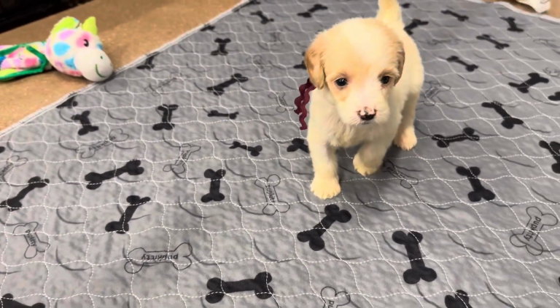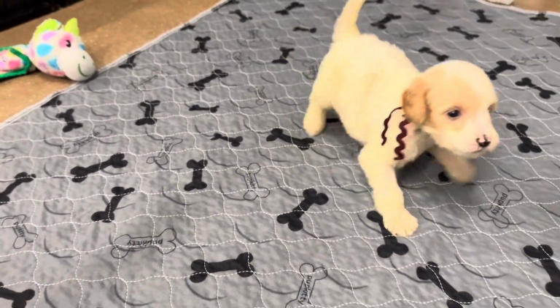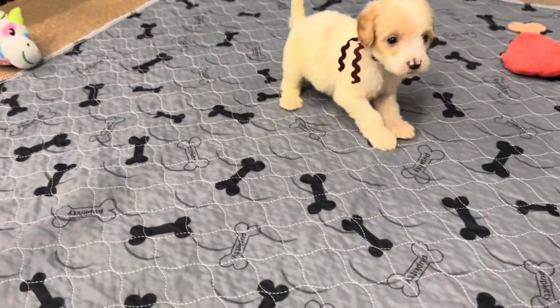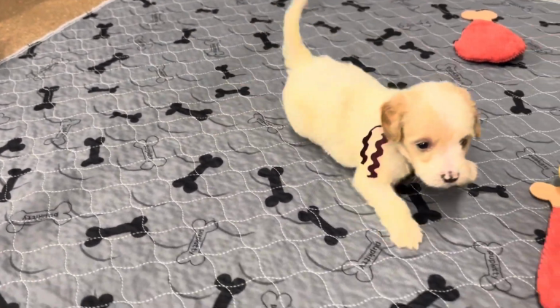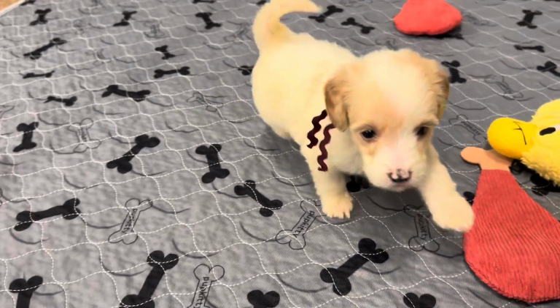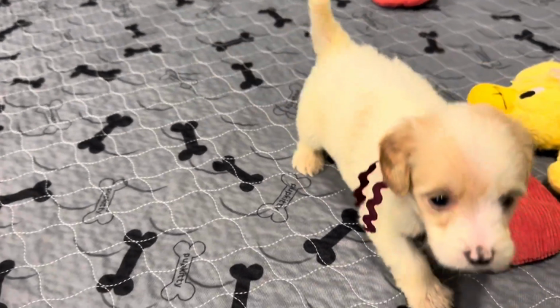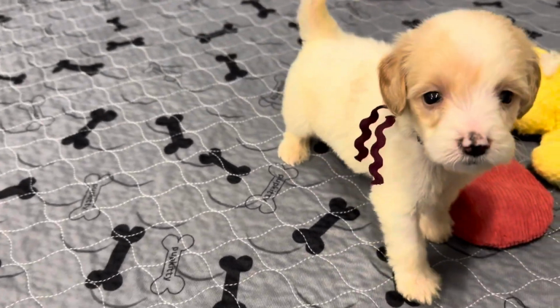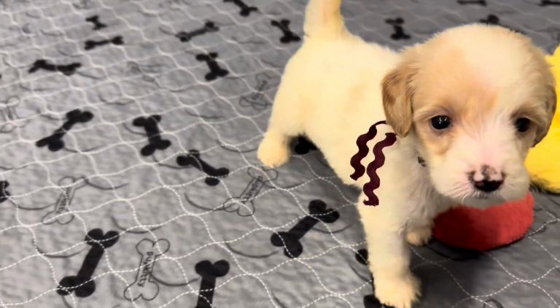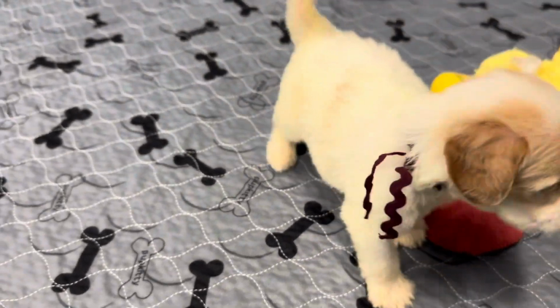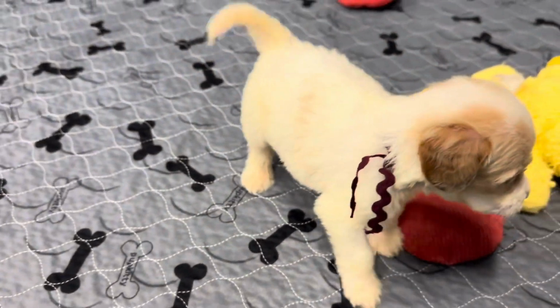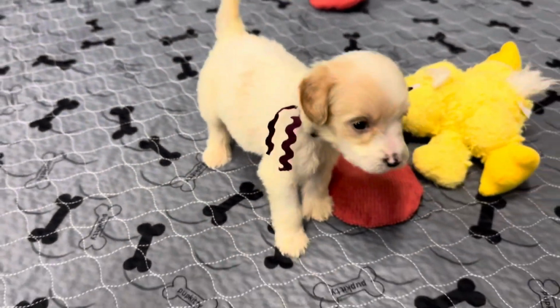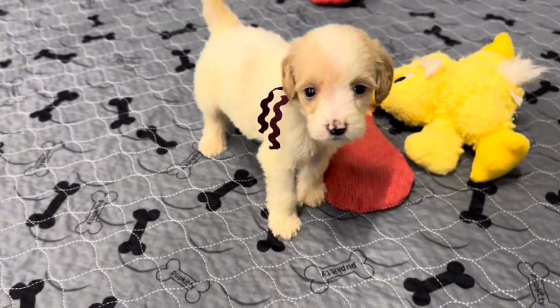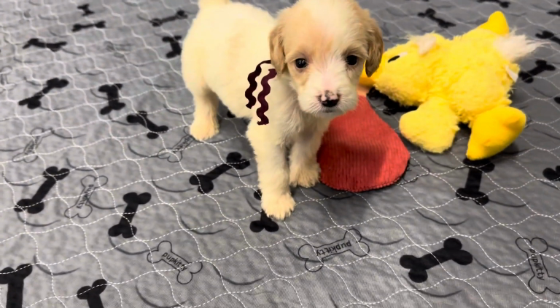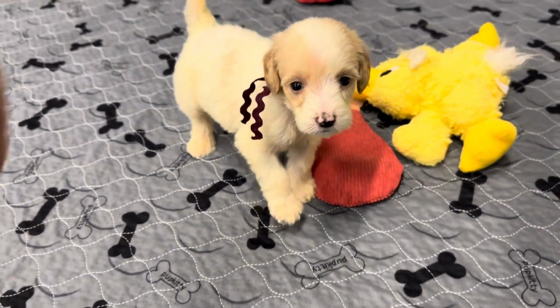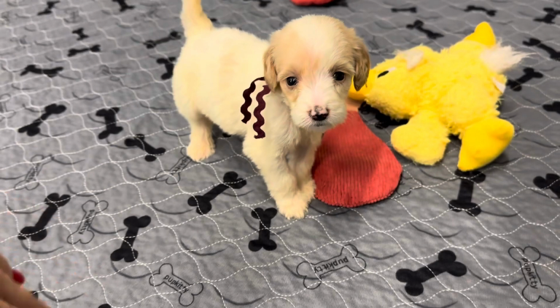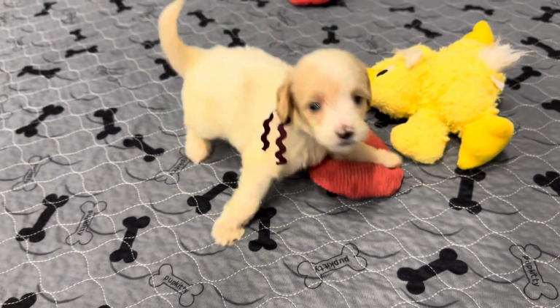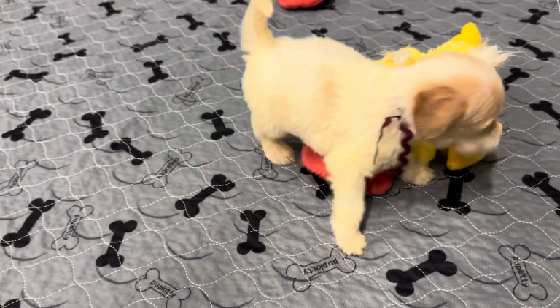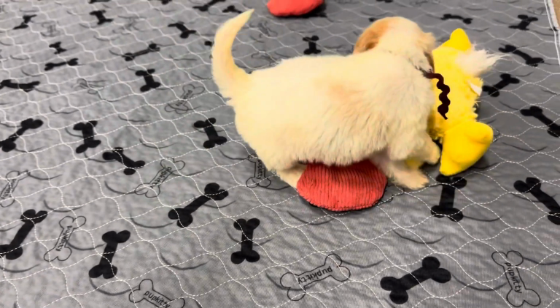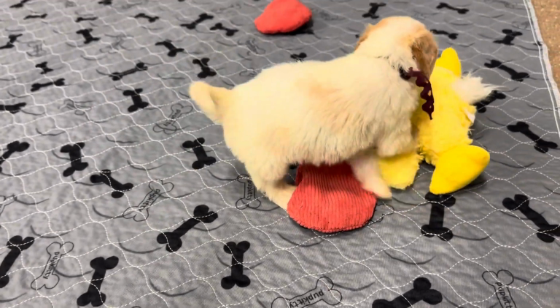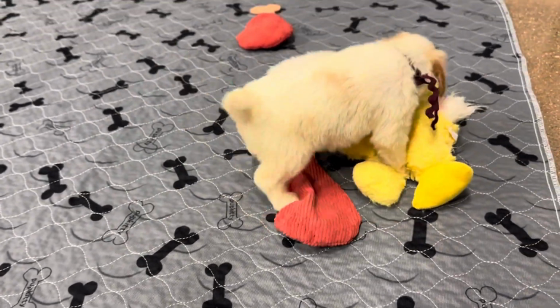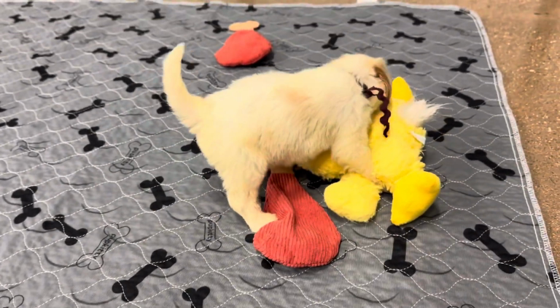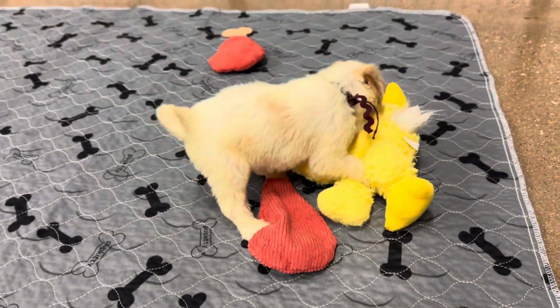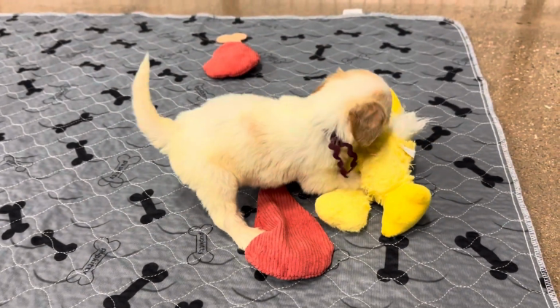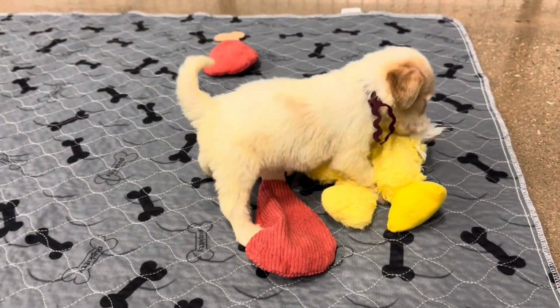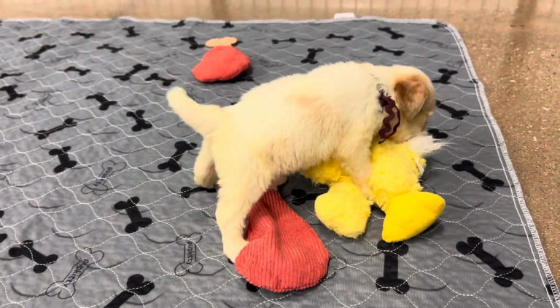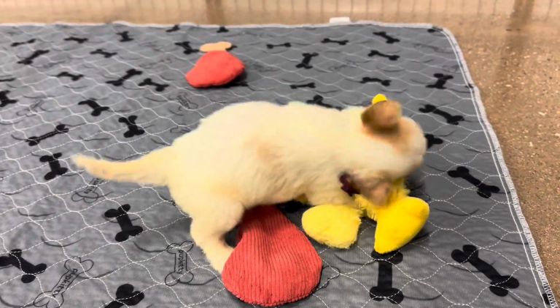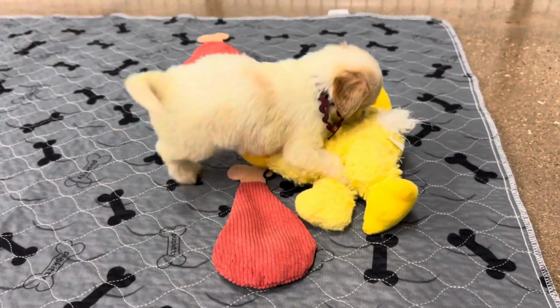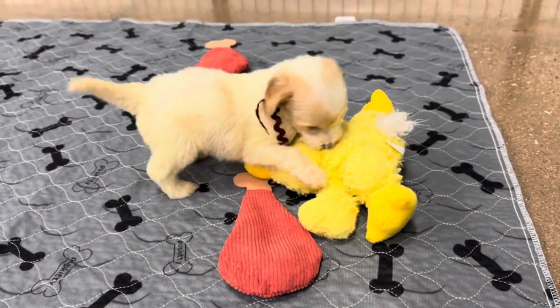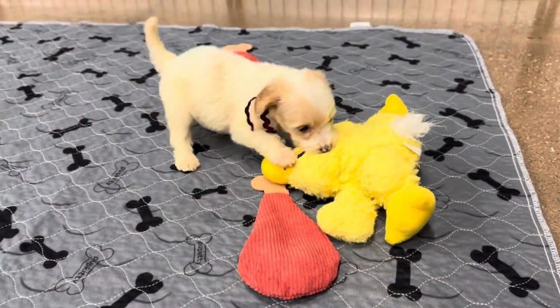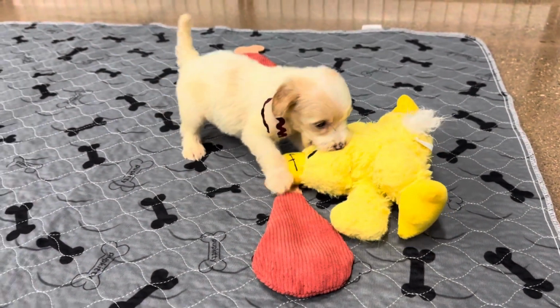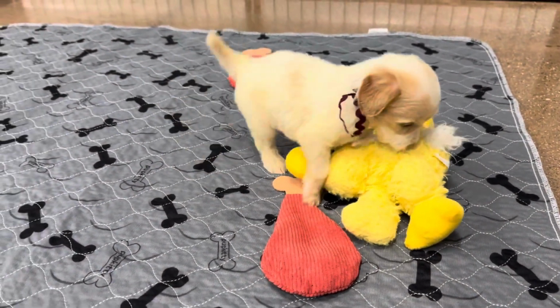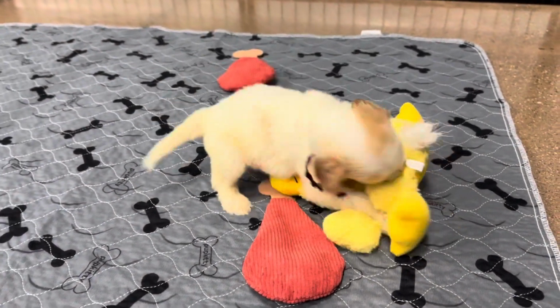His little spotted nose — they get the spotted nose when they are considered a parti. Like if they have two to three colorings, they'll usually have the spotted nose, which will turn solid black as they get older. So that's really common.